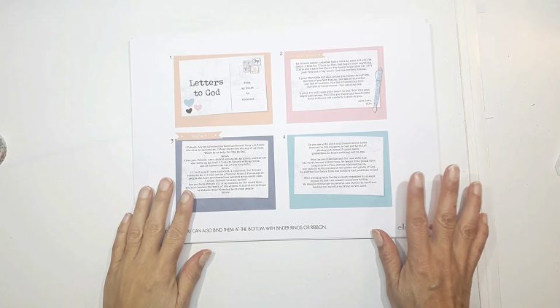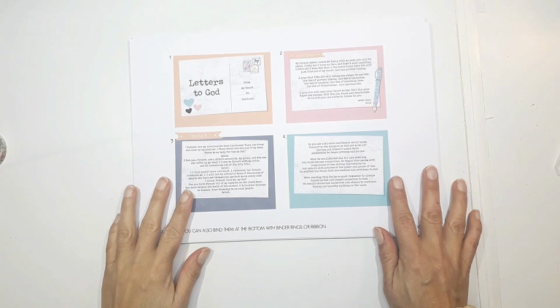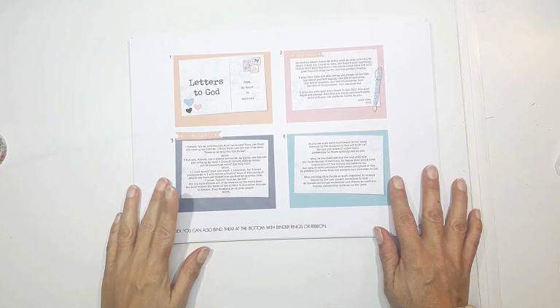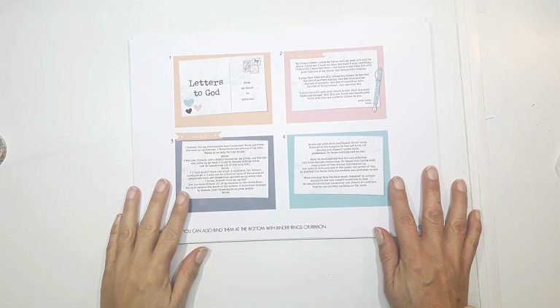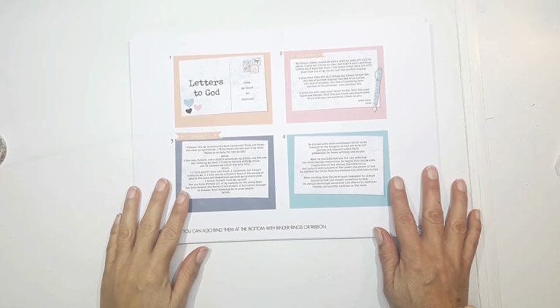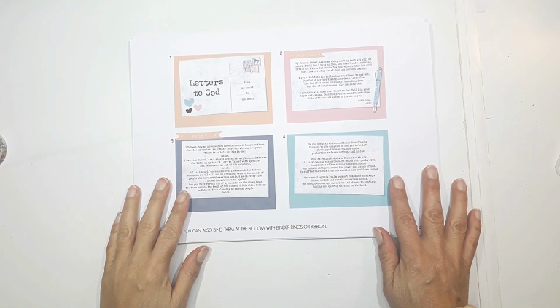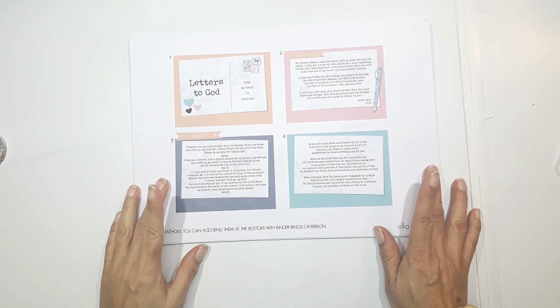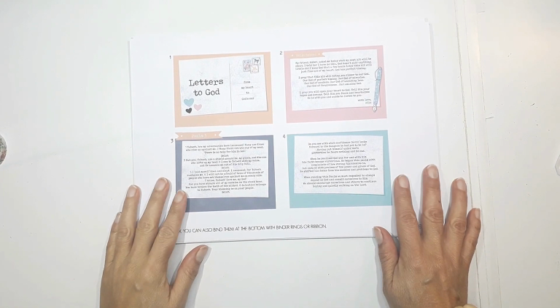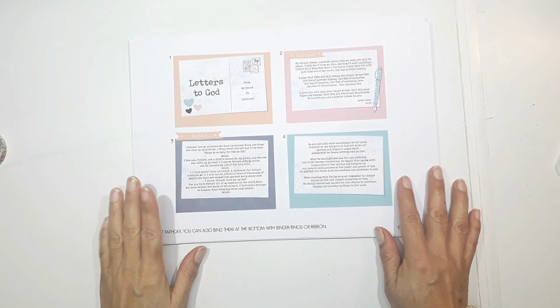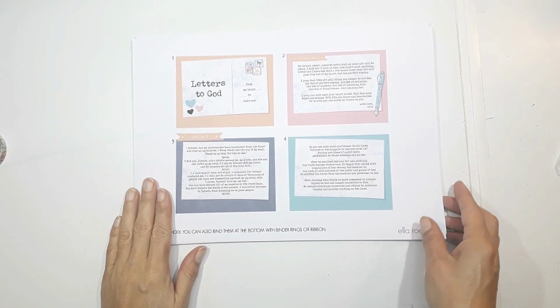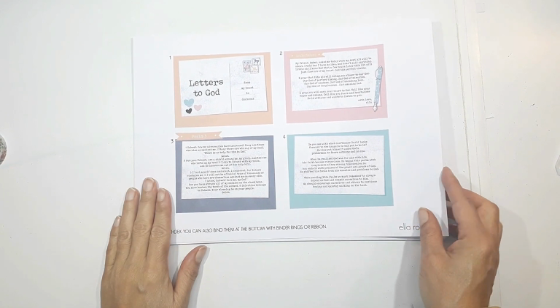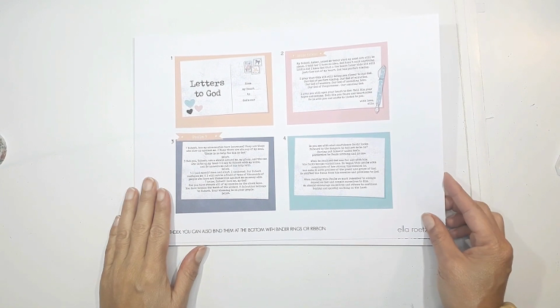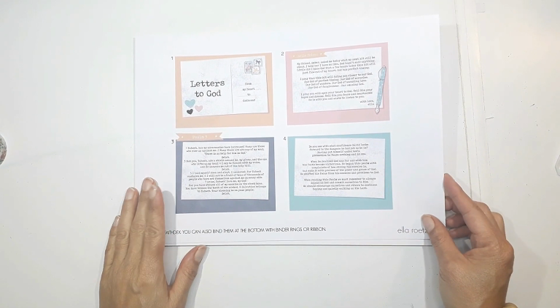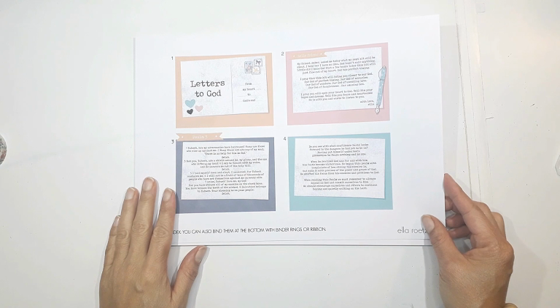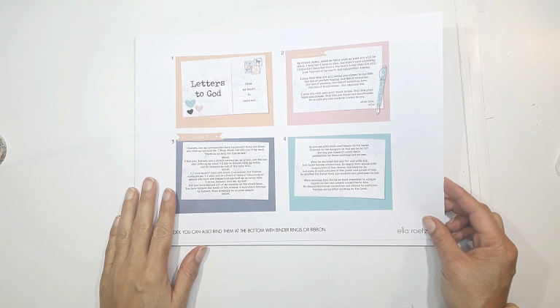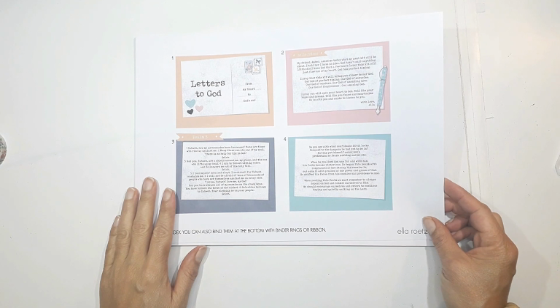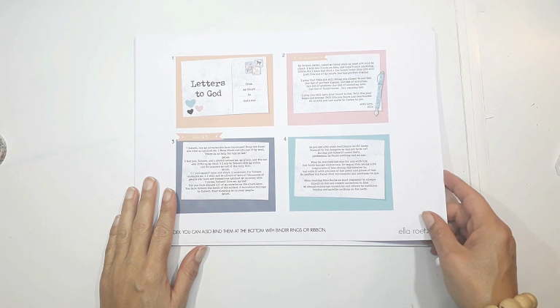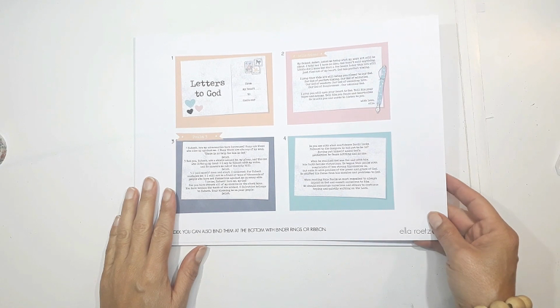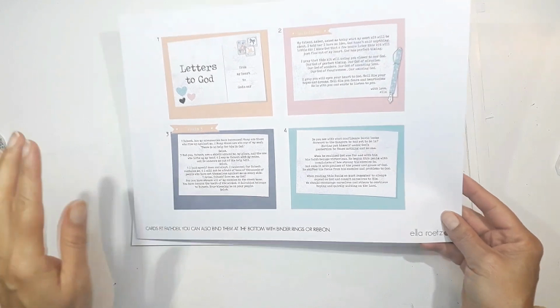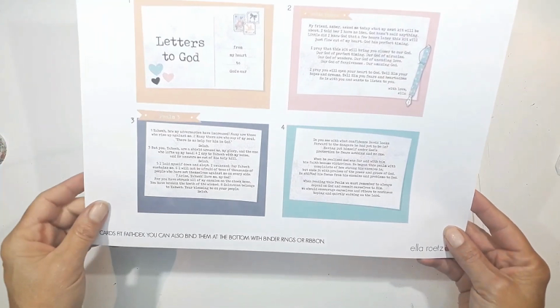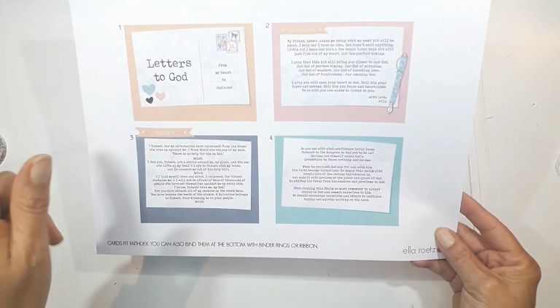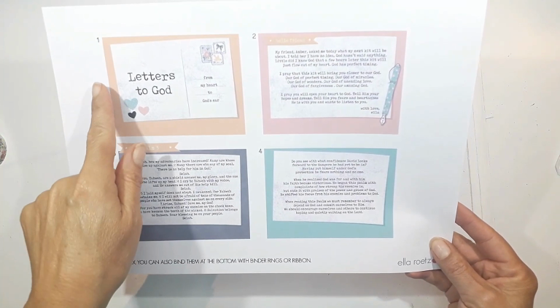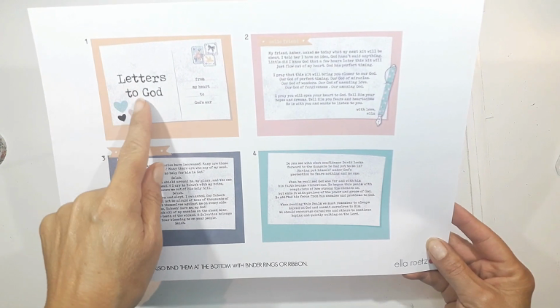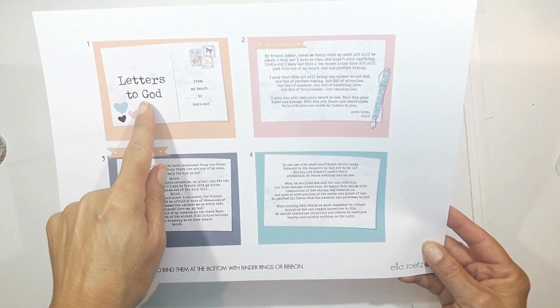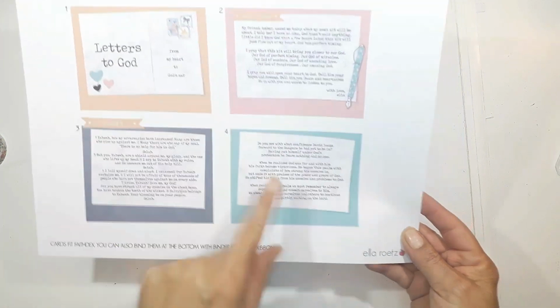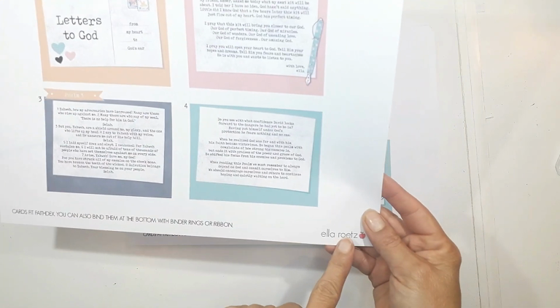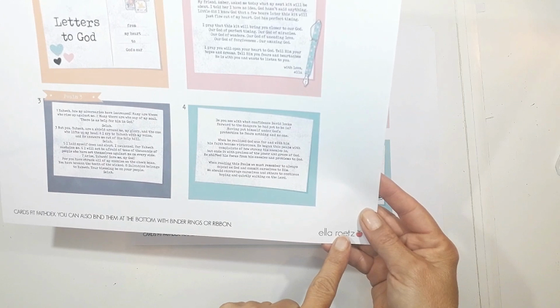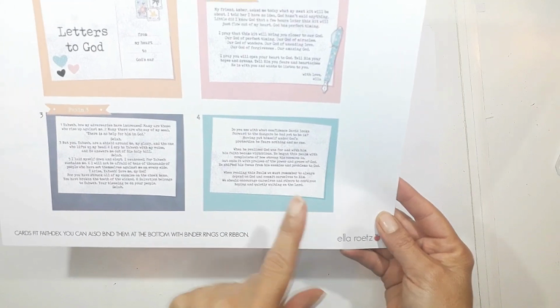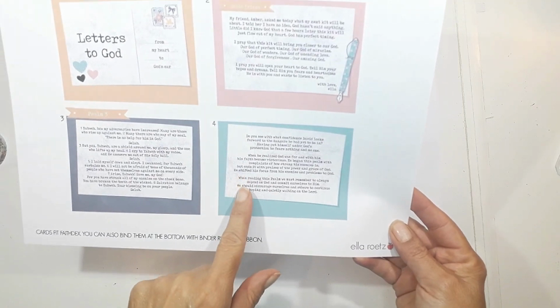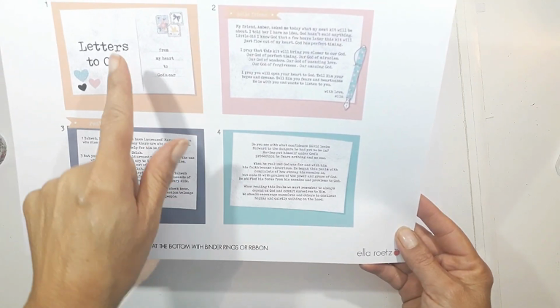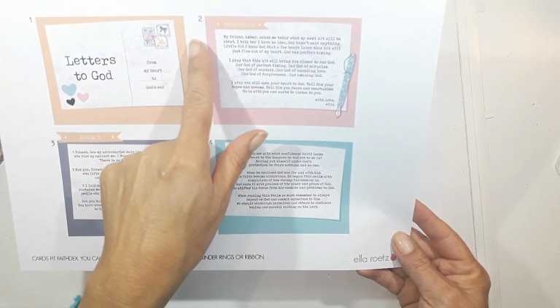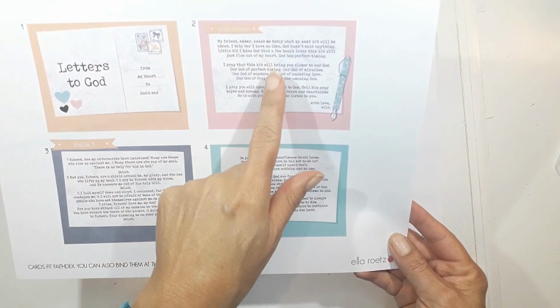Hello, this is Sonia from My Happy Space. Welcome back to my channel. Today I've got something very special here — the newest release of Ella Roots. She's got an Etsy shop and her printables is called The Letters, Love Letters to God.